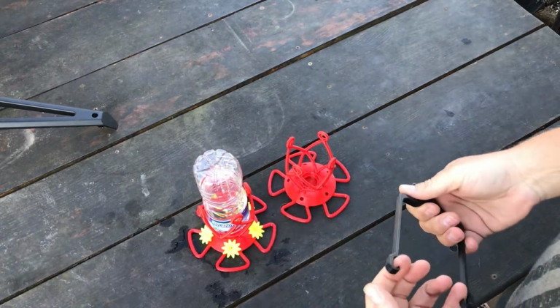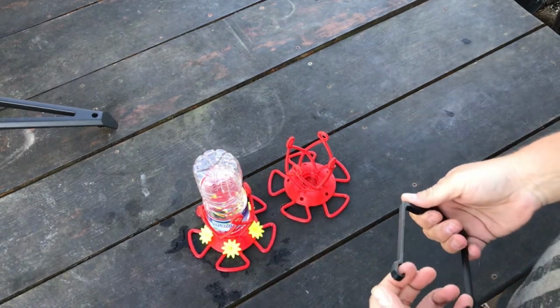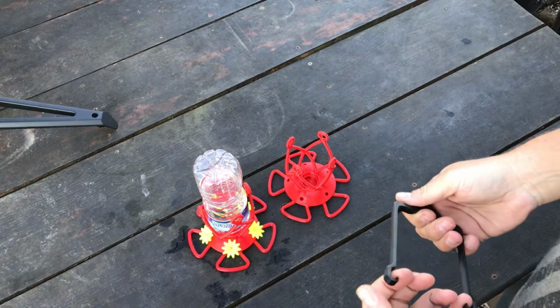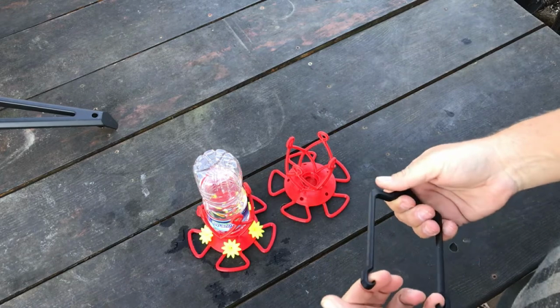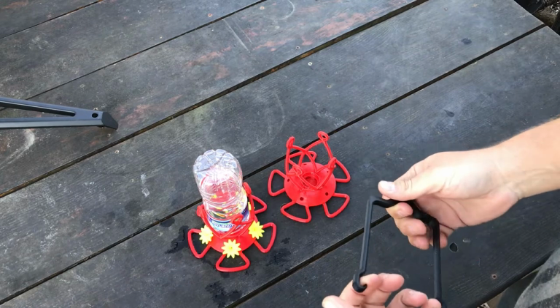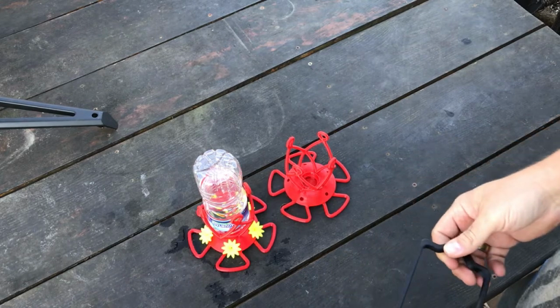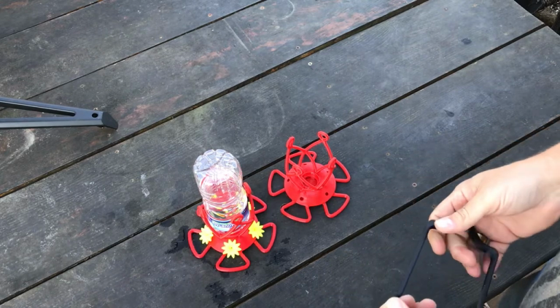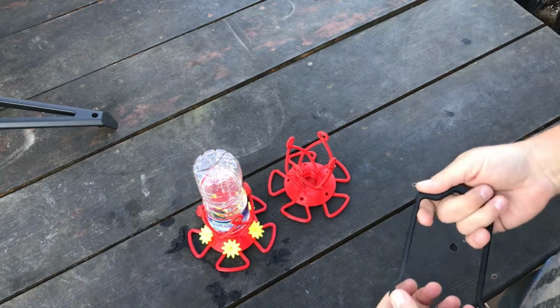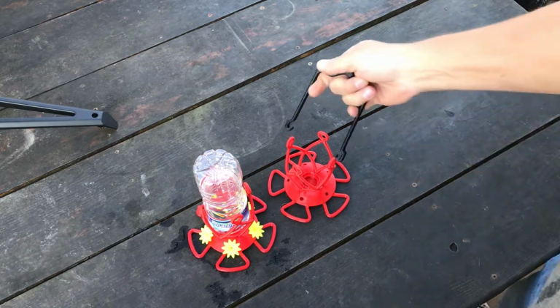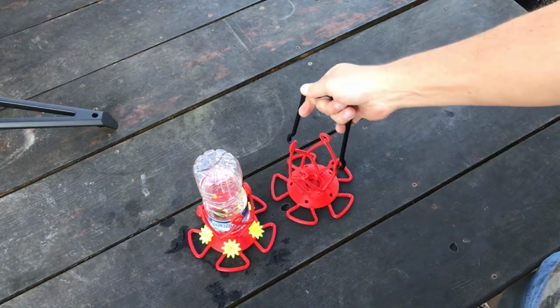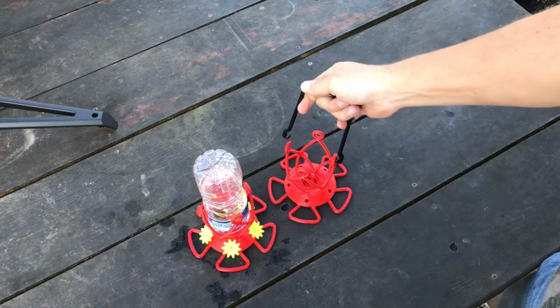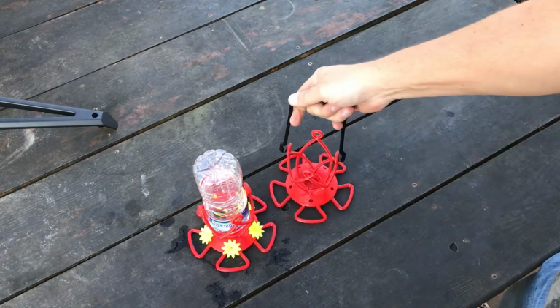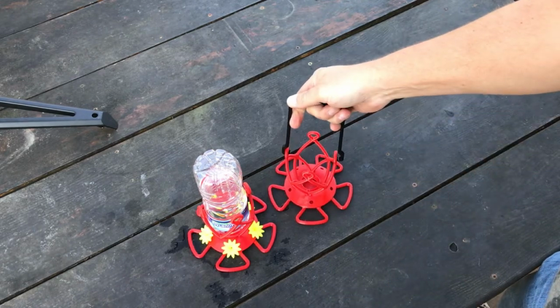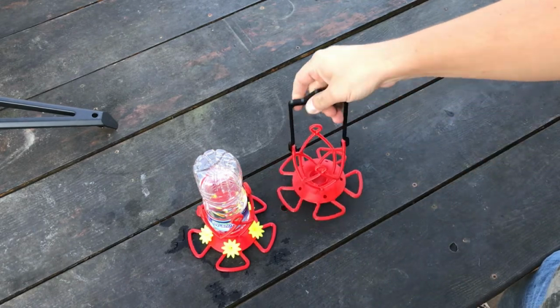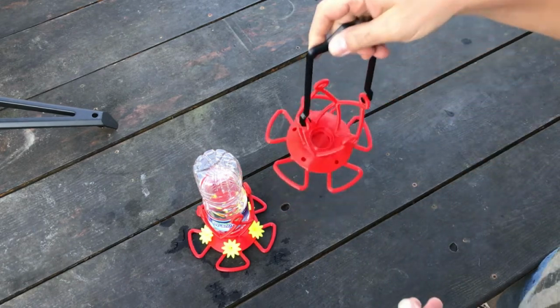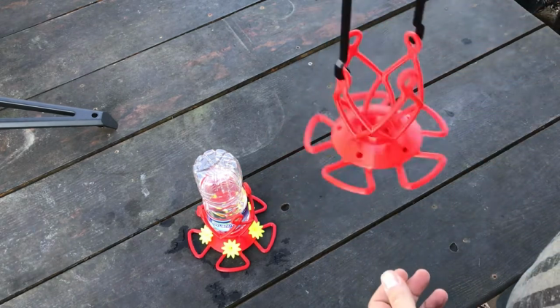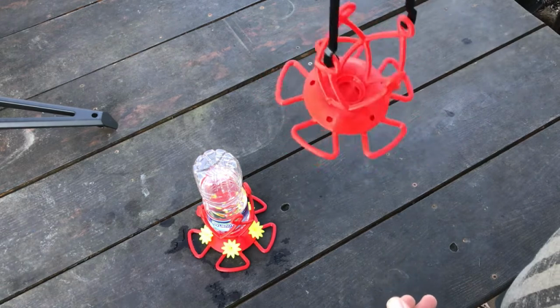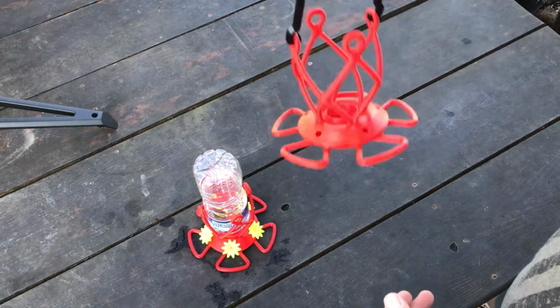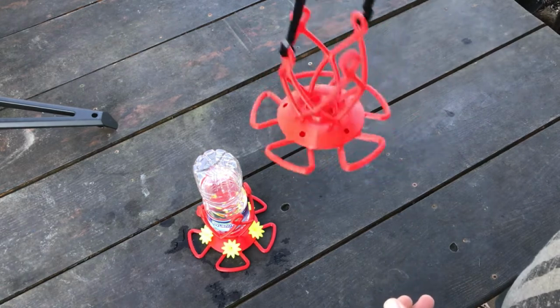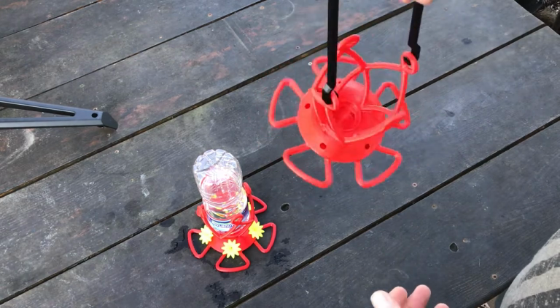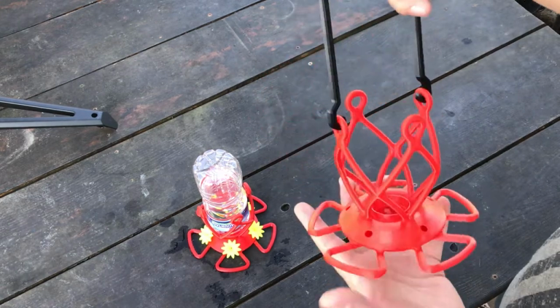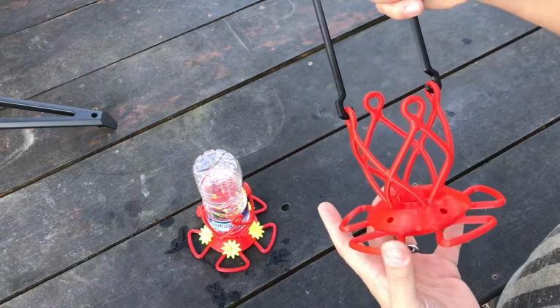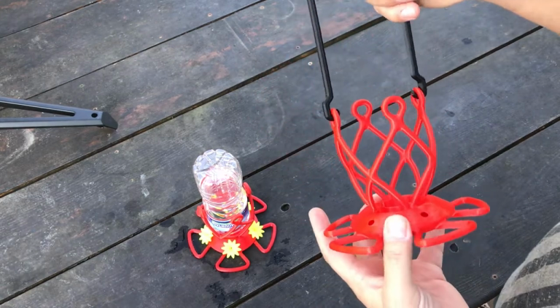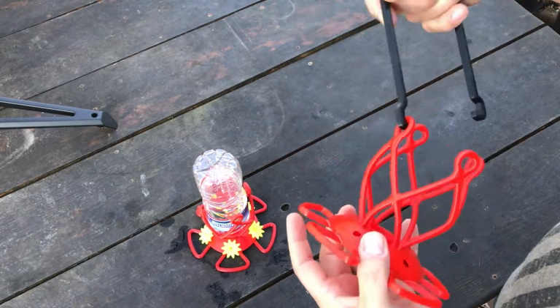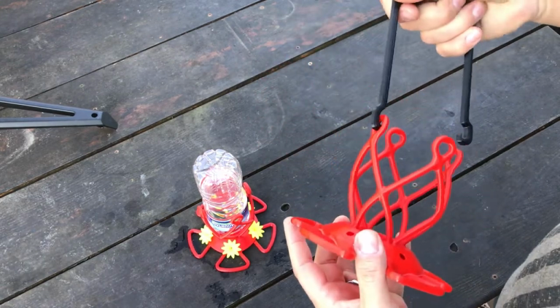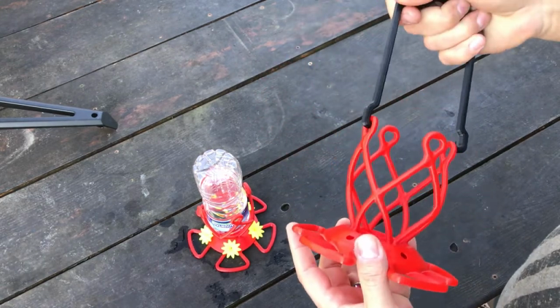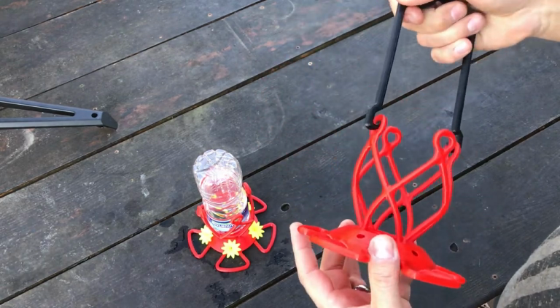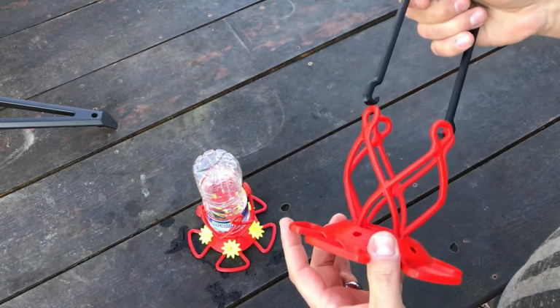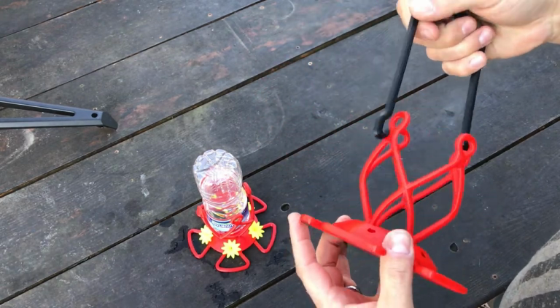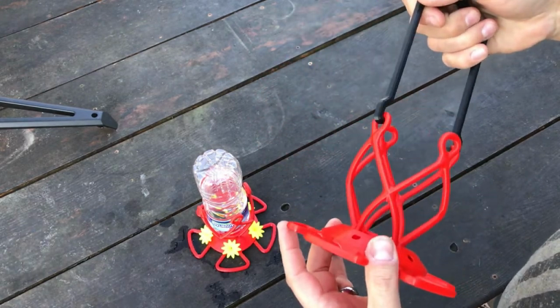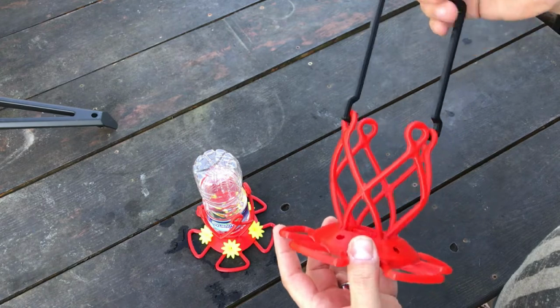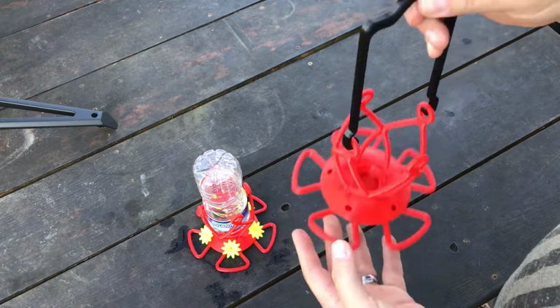I'm just really excited about having as many hummingbird feeders as I want and being able to just pitch them when they get too dirty to clean and get nasty. It is plastic, it is recyclable, so there's that if you recycle.